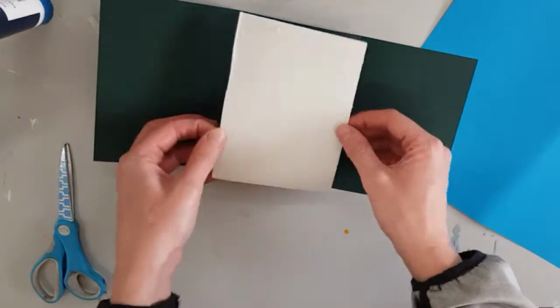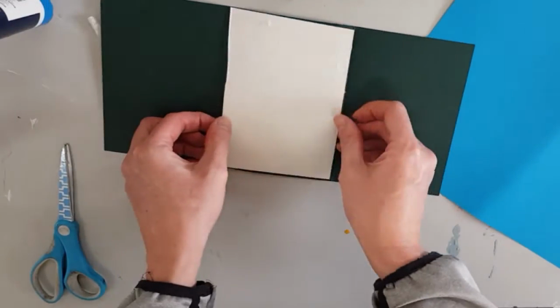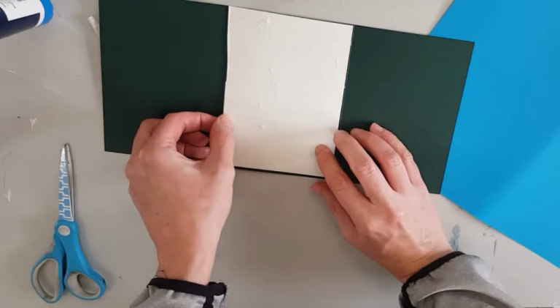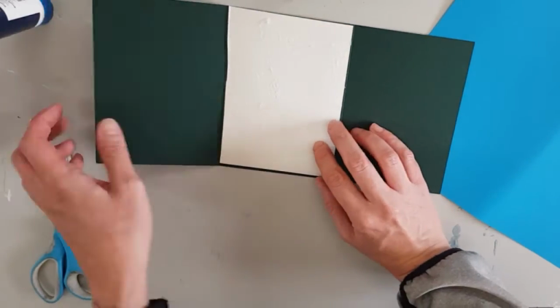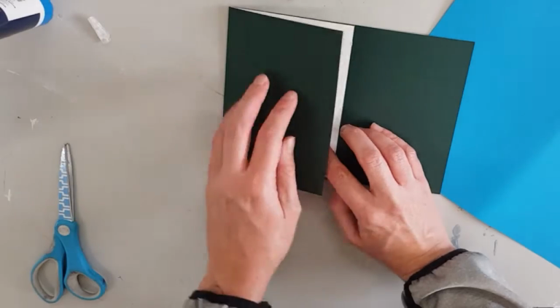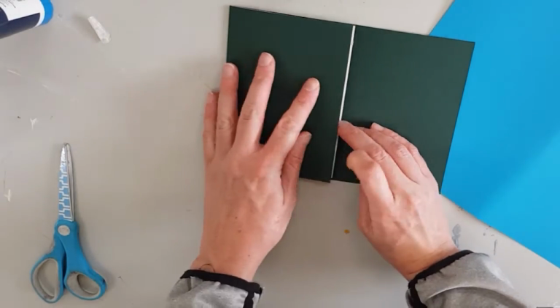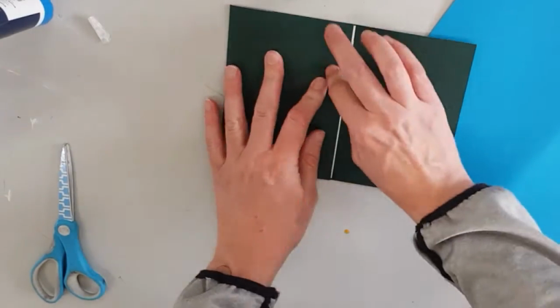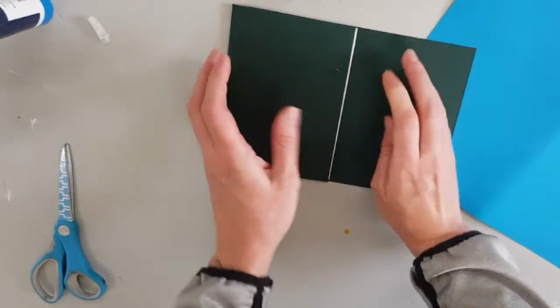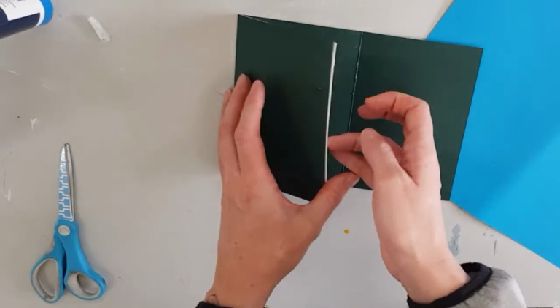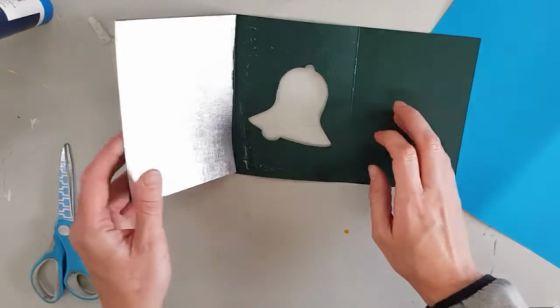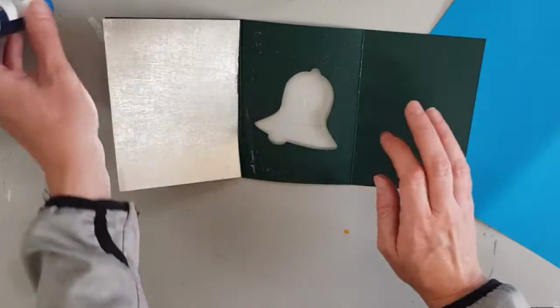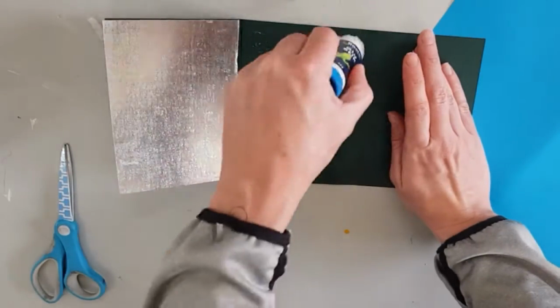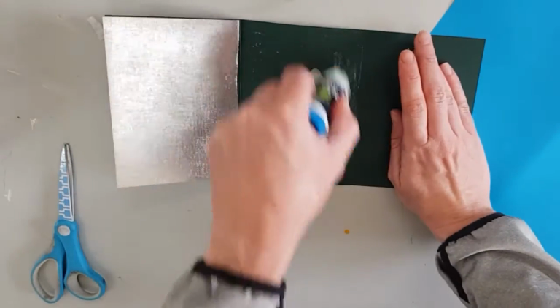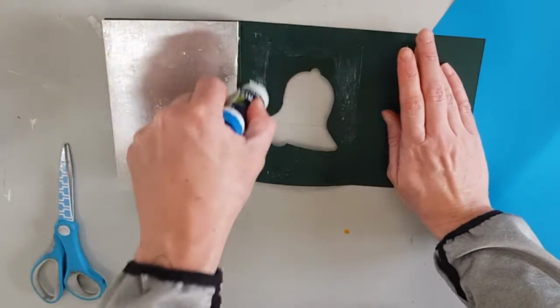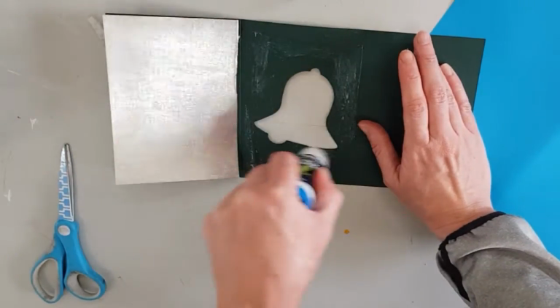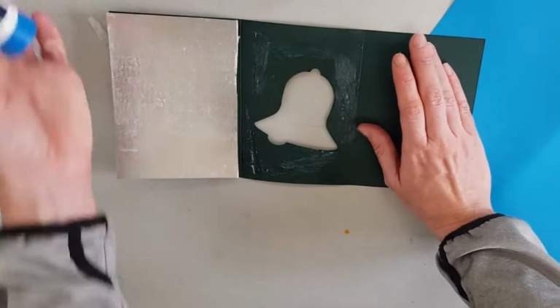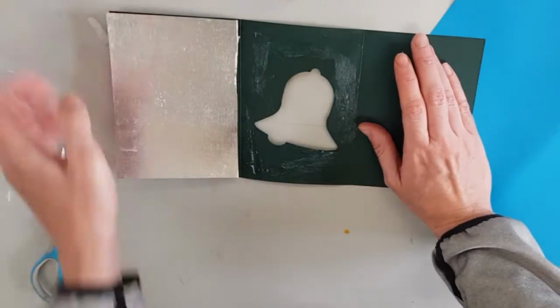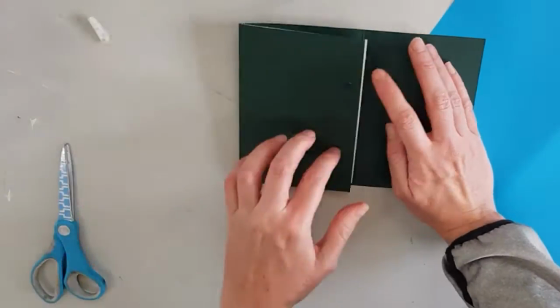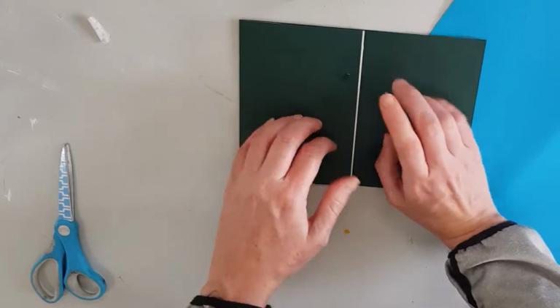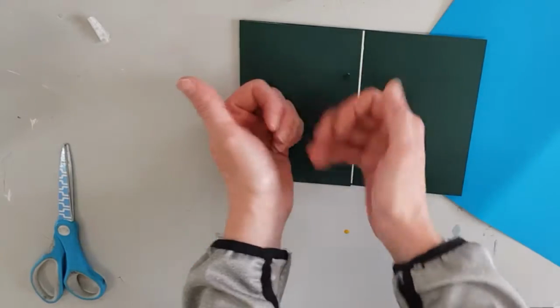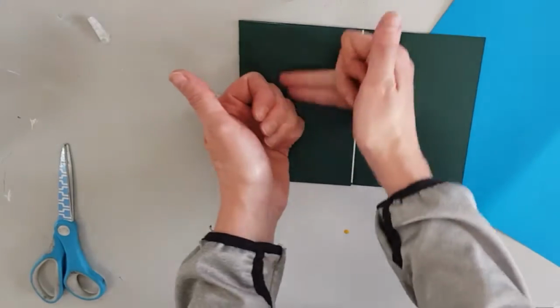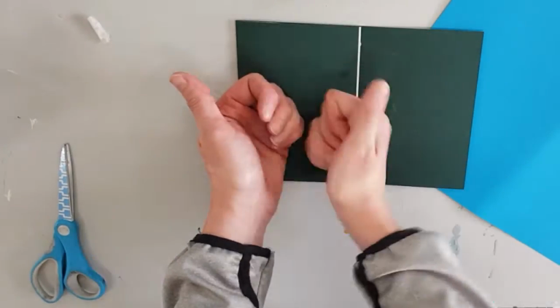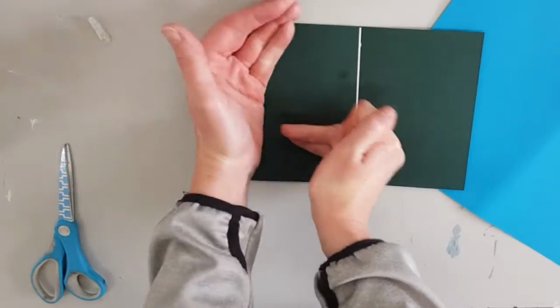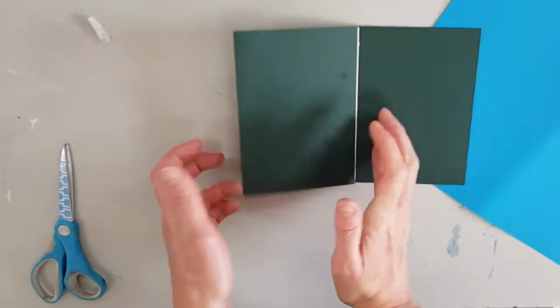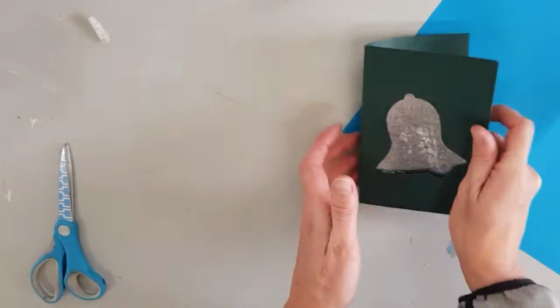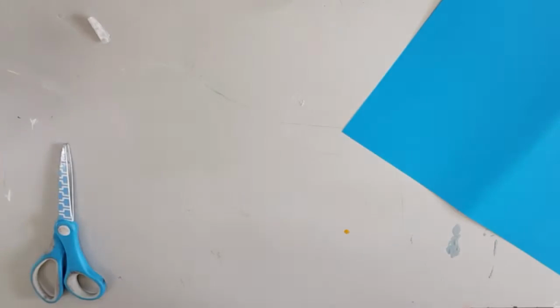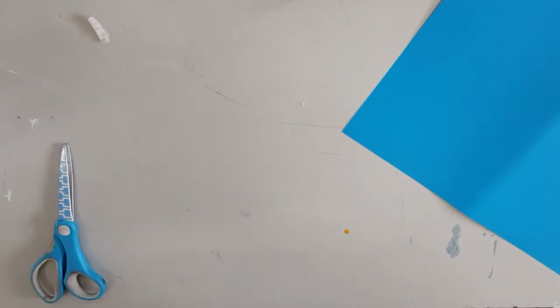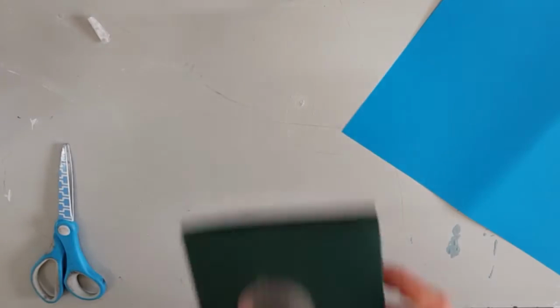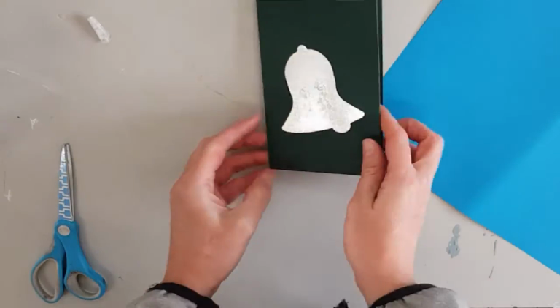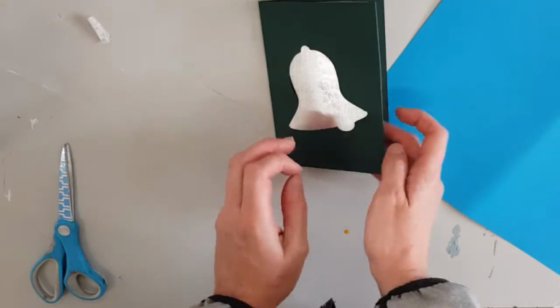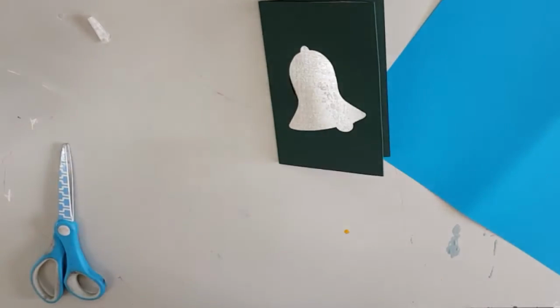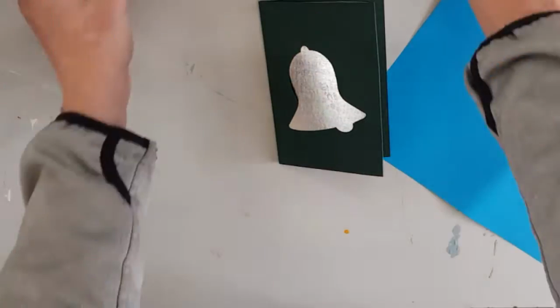Gluing the silver card to the back of the bell on the green card and then gluing that down to the inside of the card, like you can see me doing here.